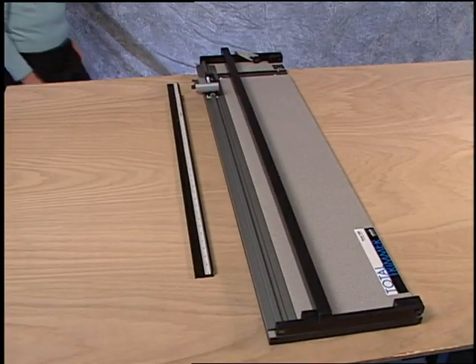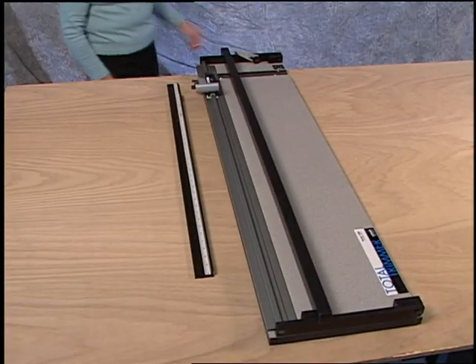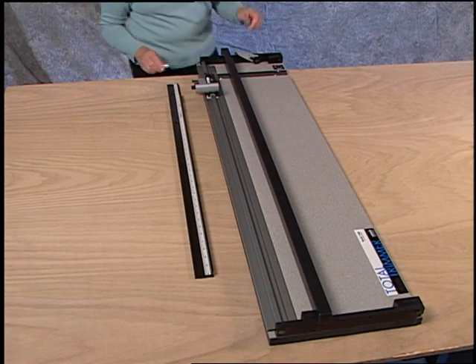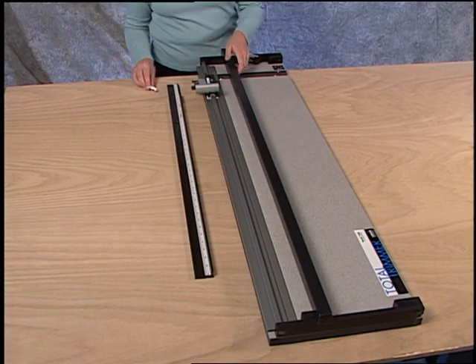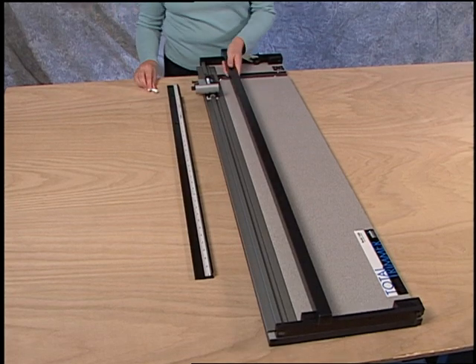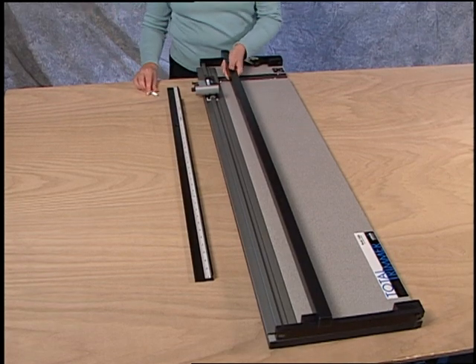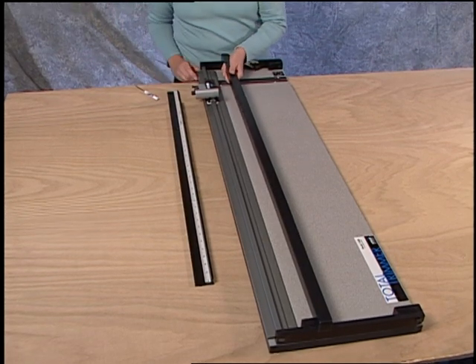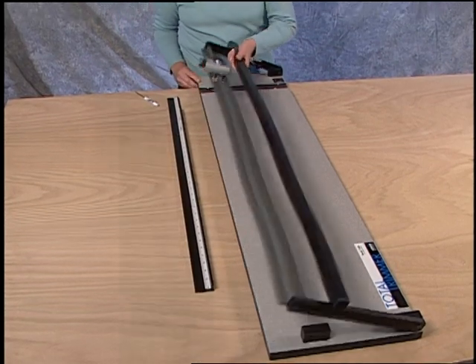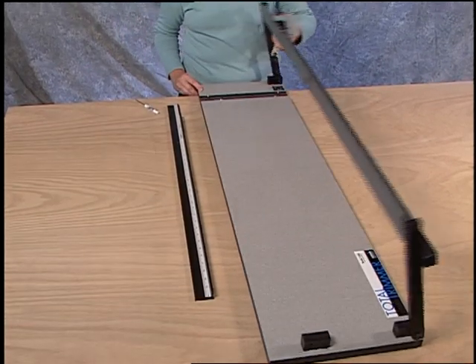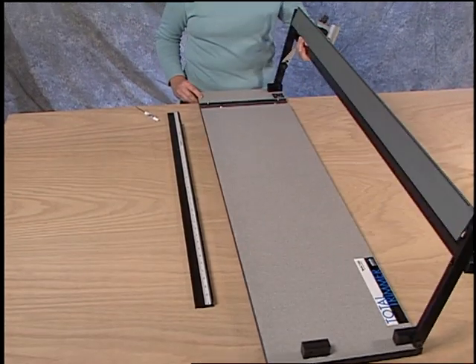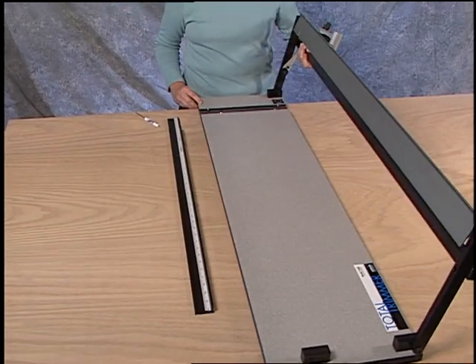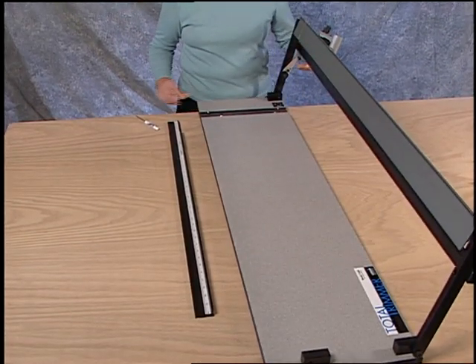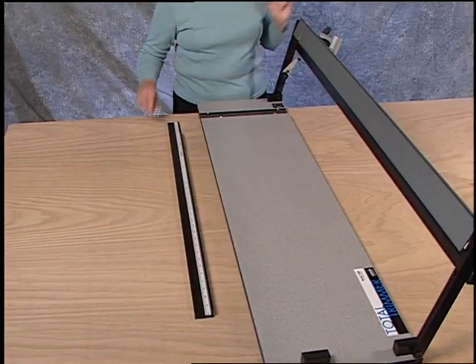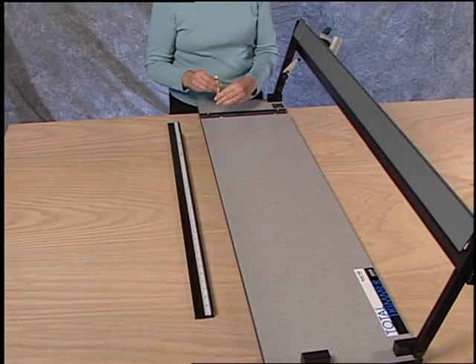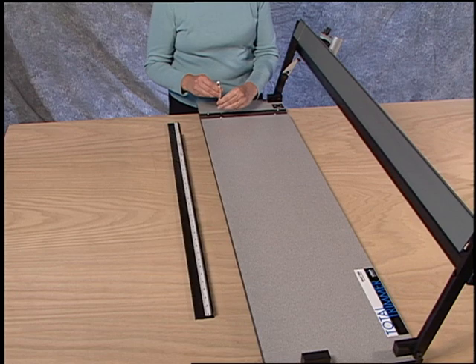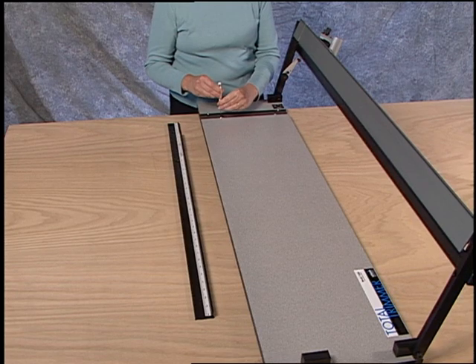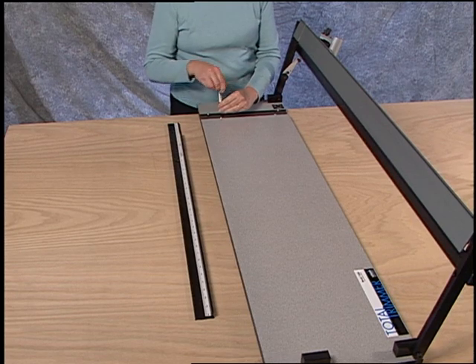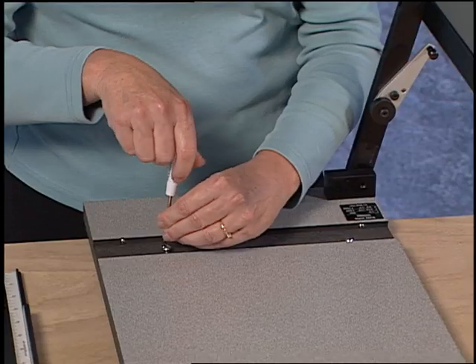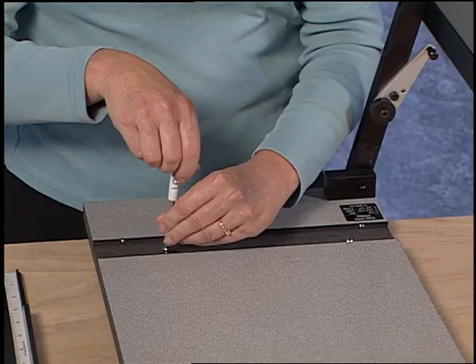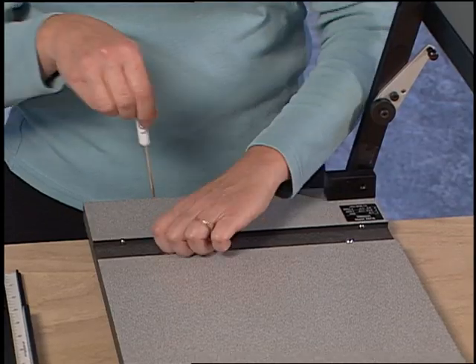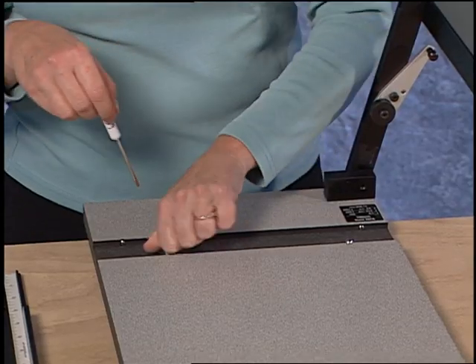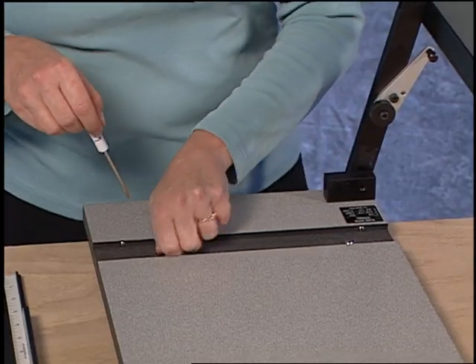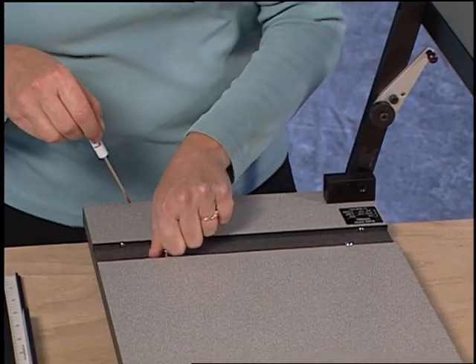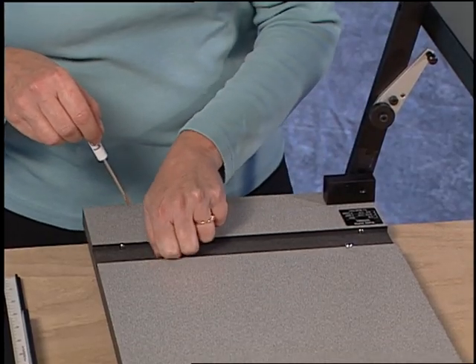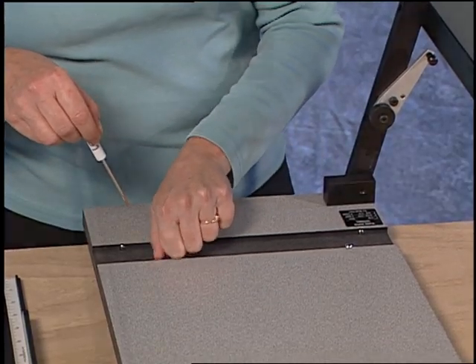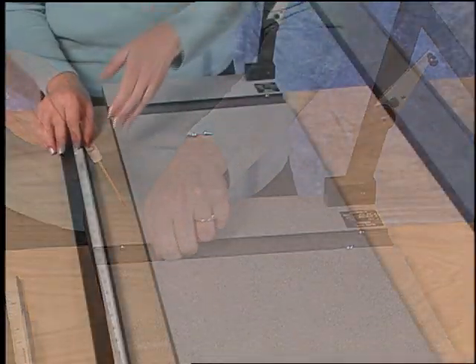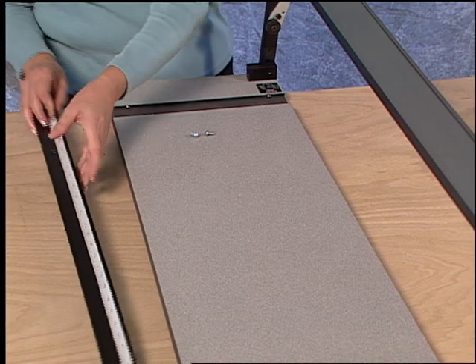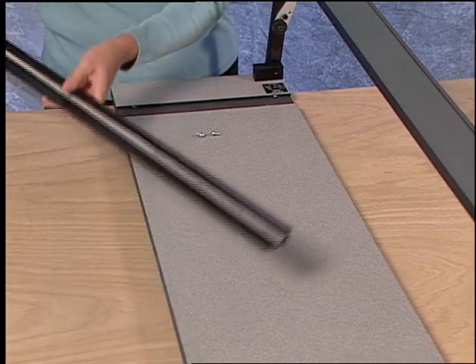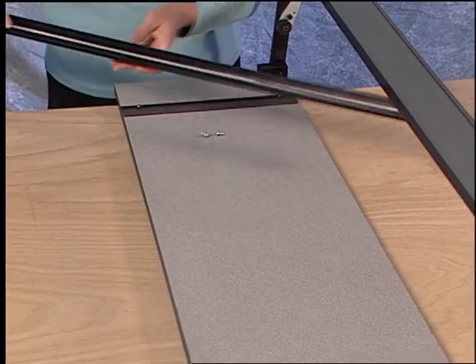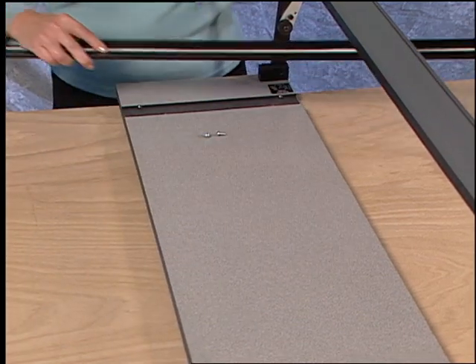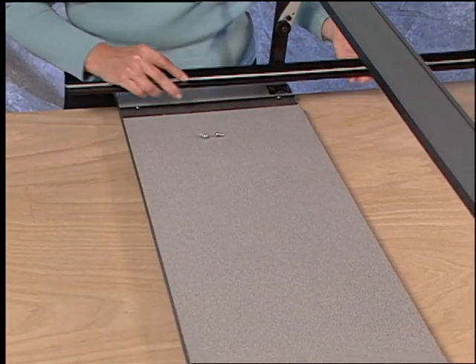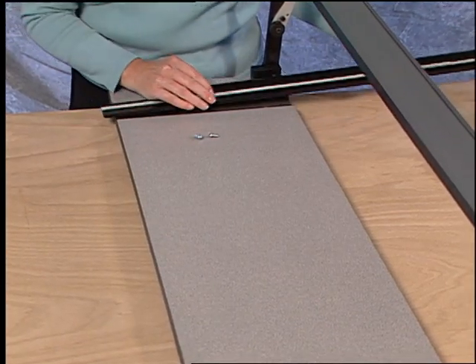To assemble the machine, lift the guide rail and find the board slot. Use a screwdriver to remove the two screws that are in the board slot. Install the squaring arm and replace the screws.